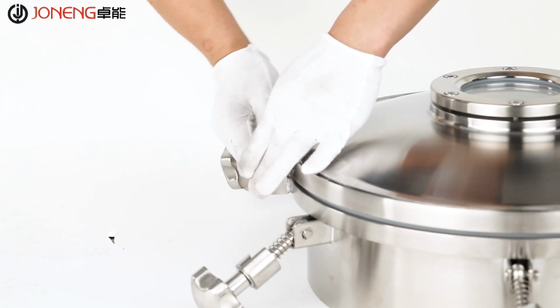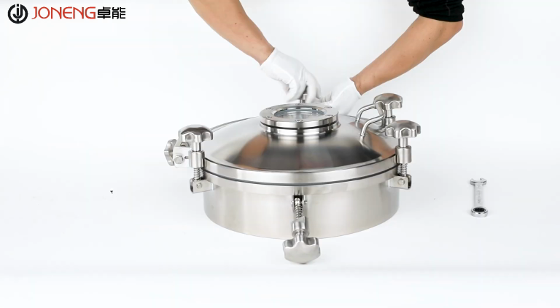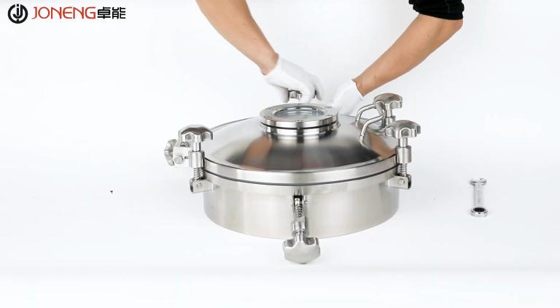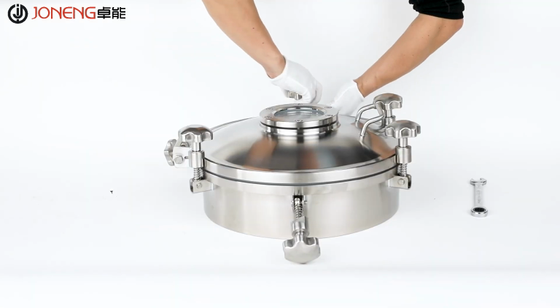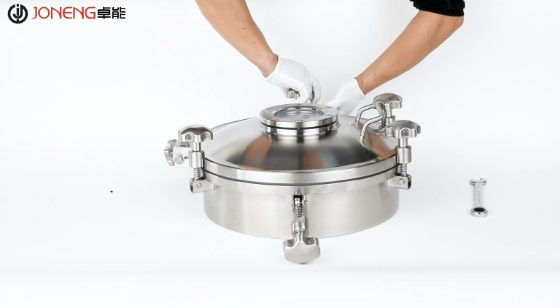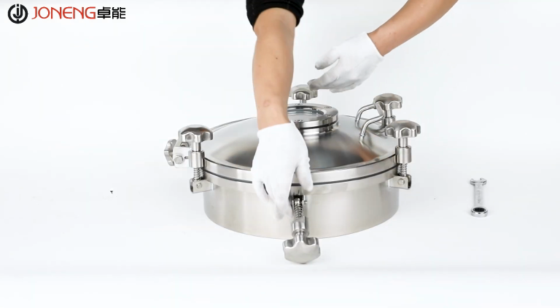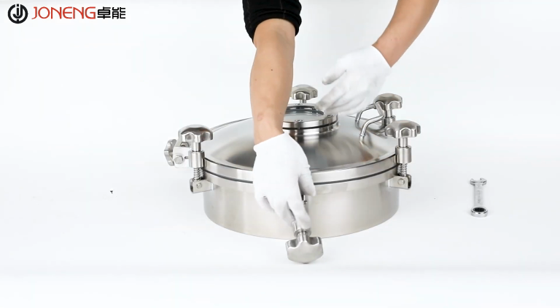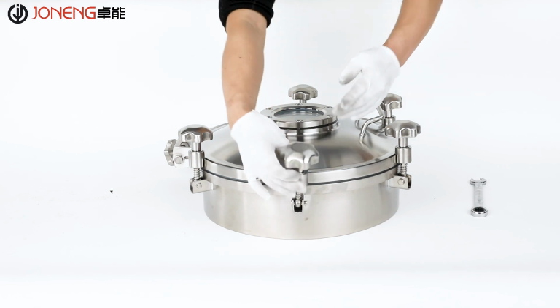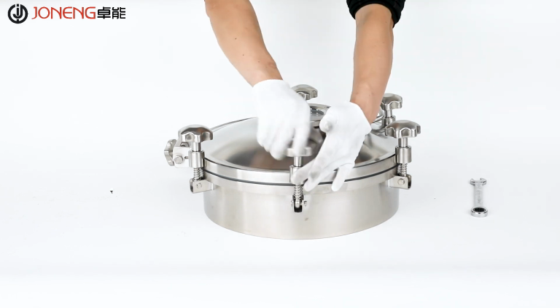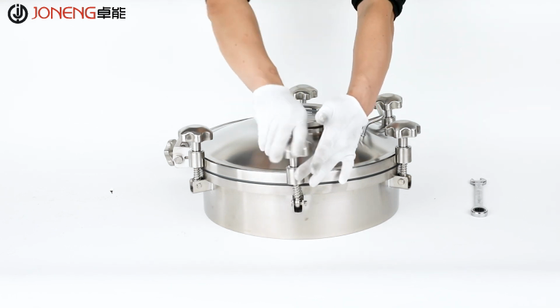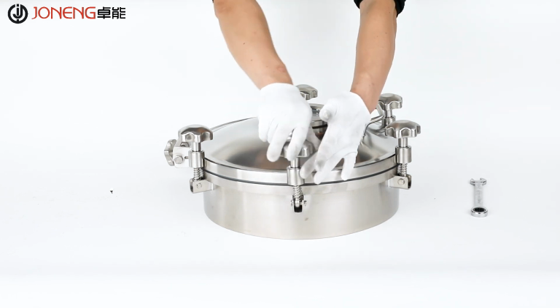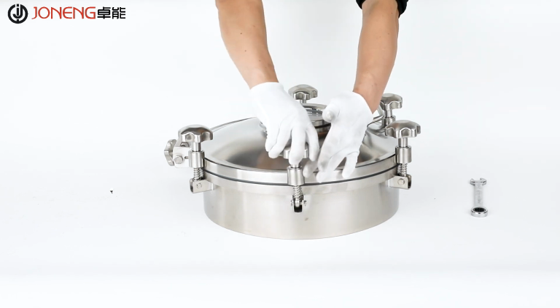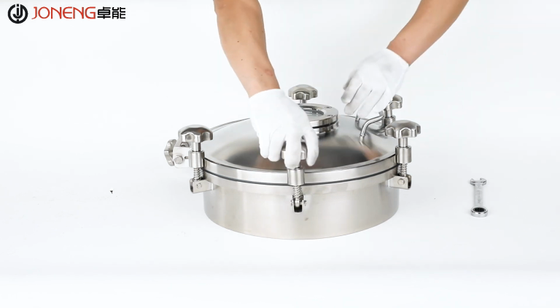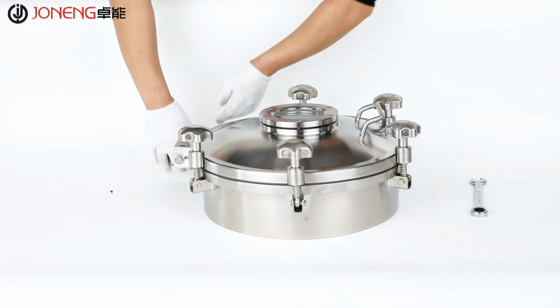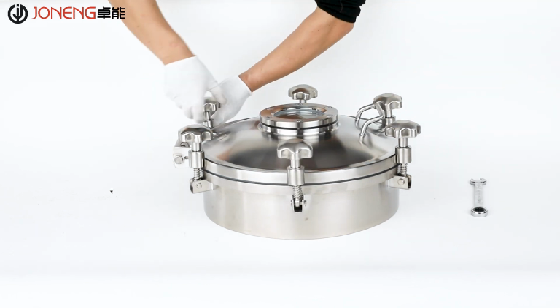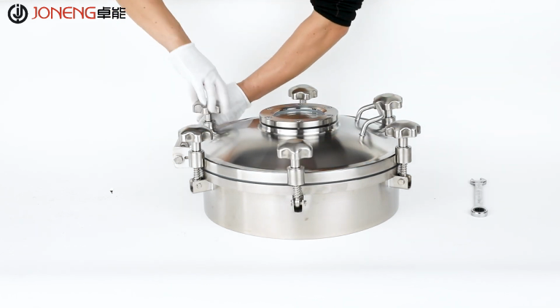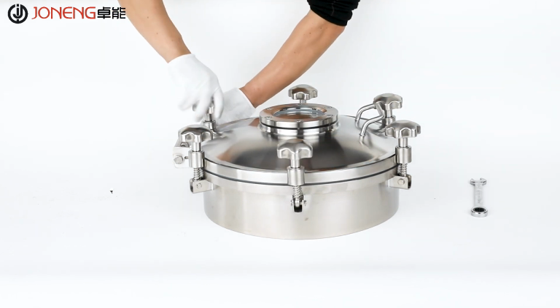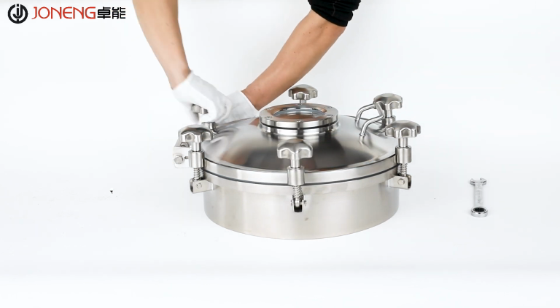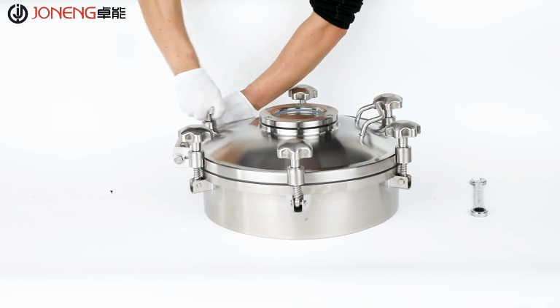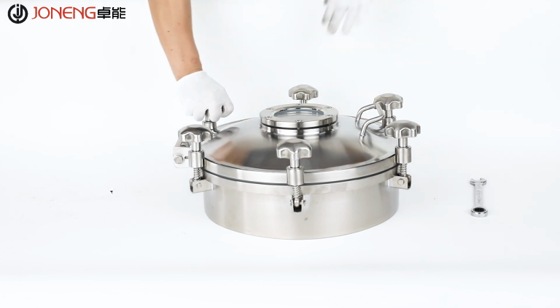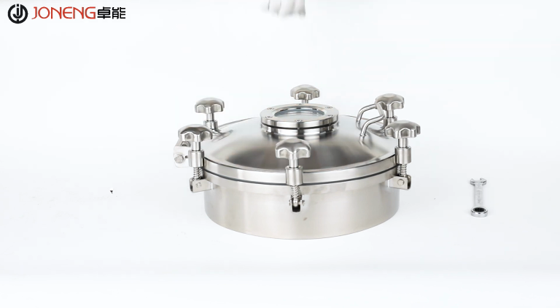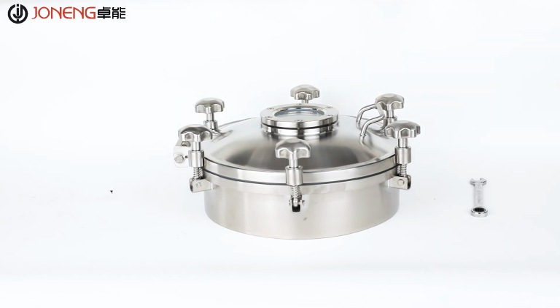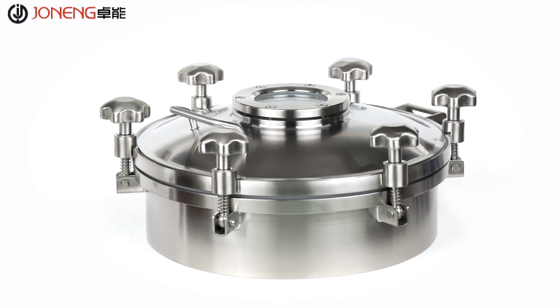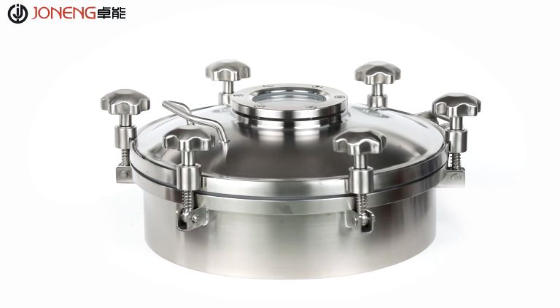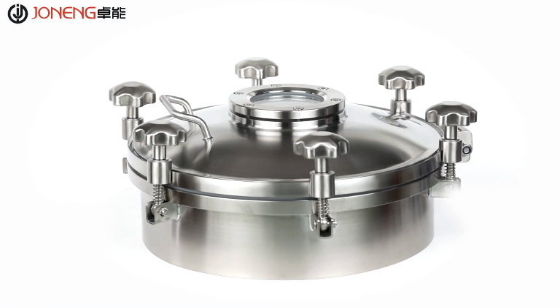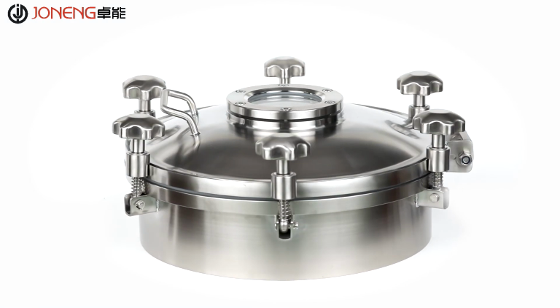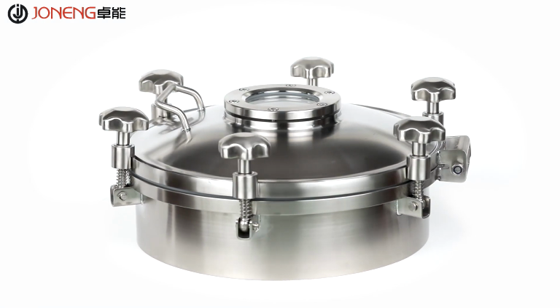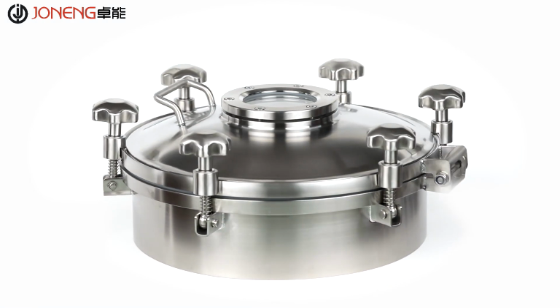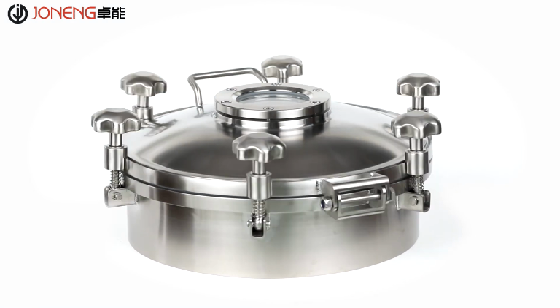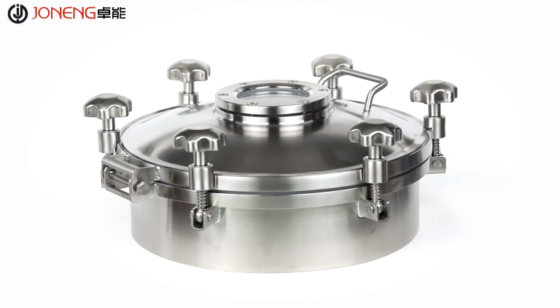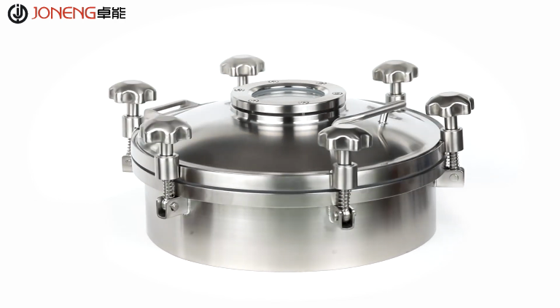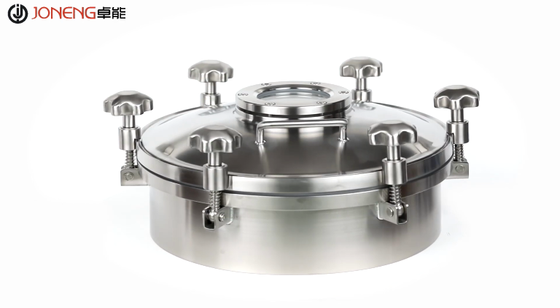All the gaskets used in the manhole cover are FDA approved. This round manhole cover is an outward opening type and can be used for a pressure tank. Different pressure ratings can be customized. Sight glass can also be customized.